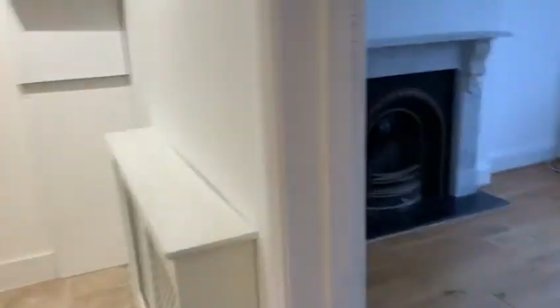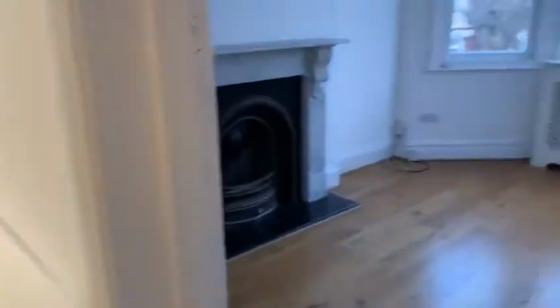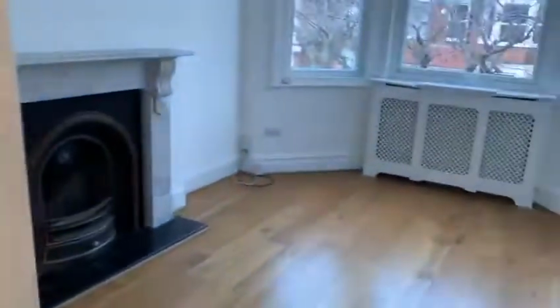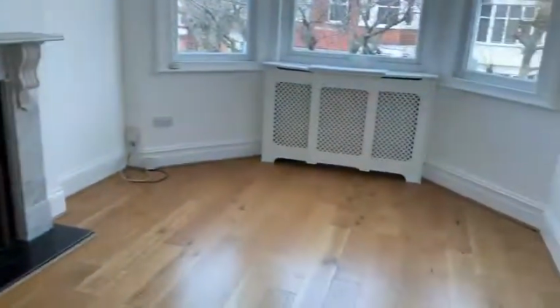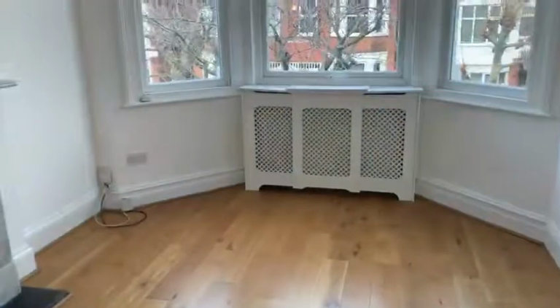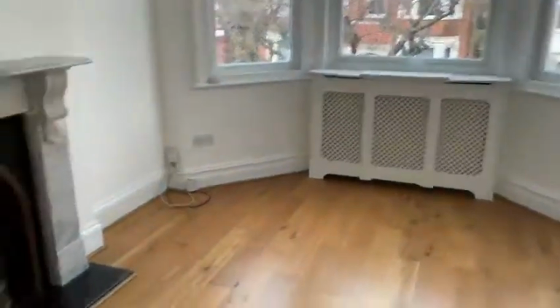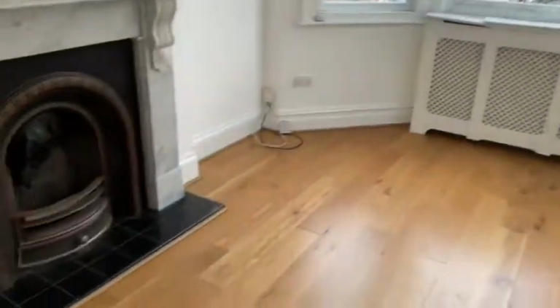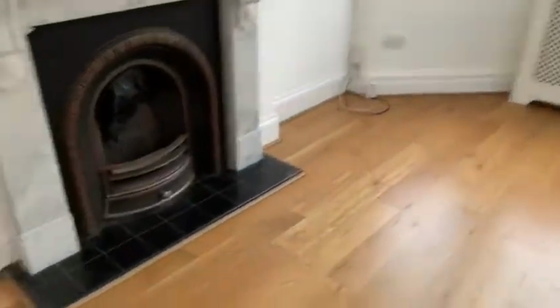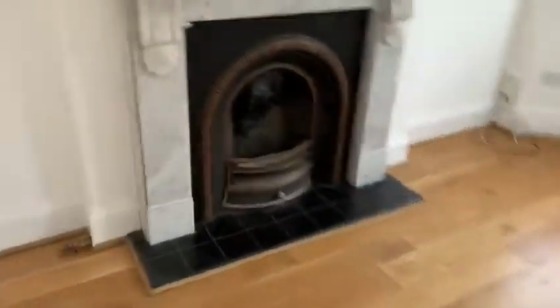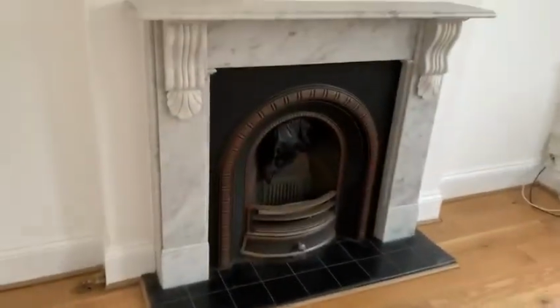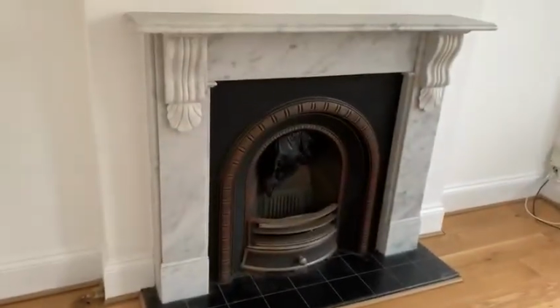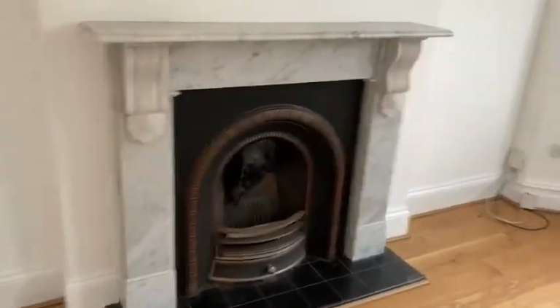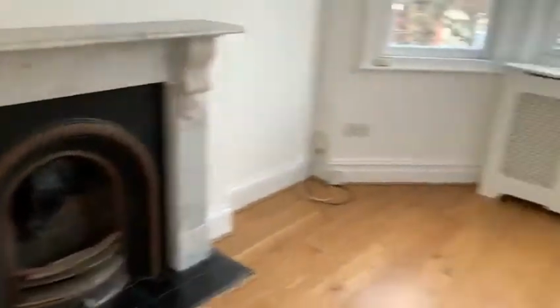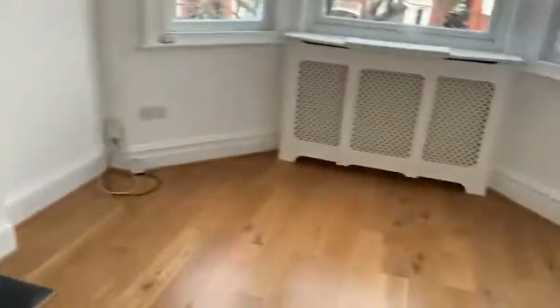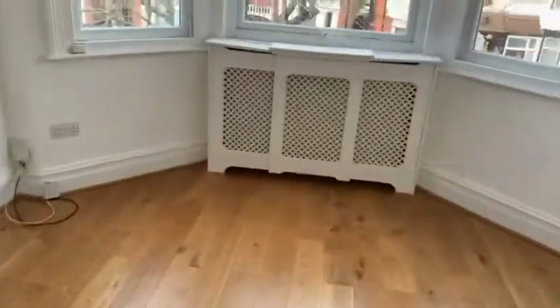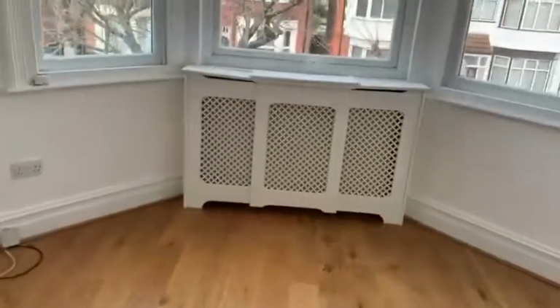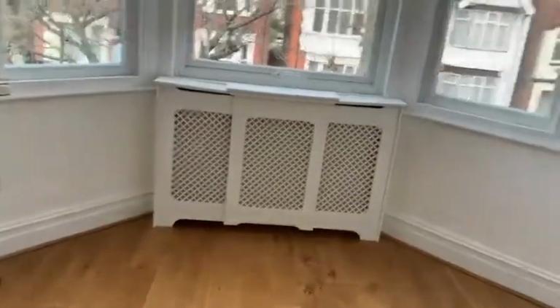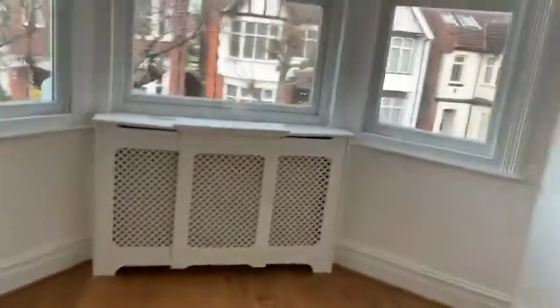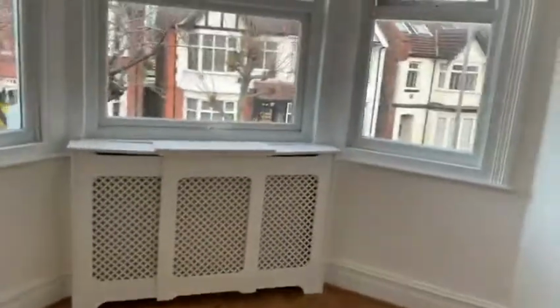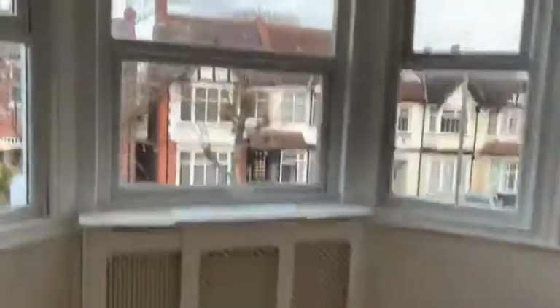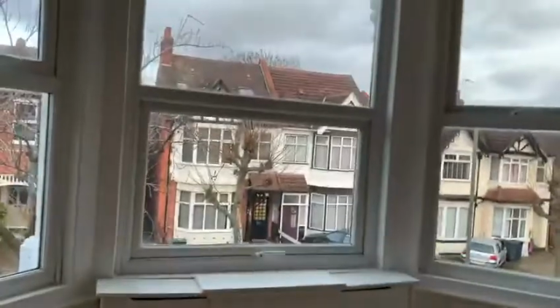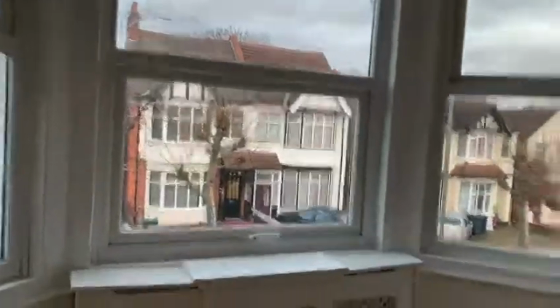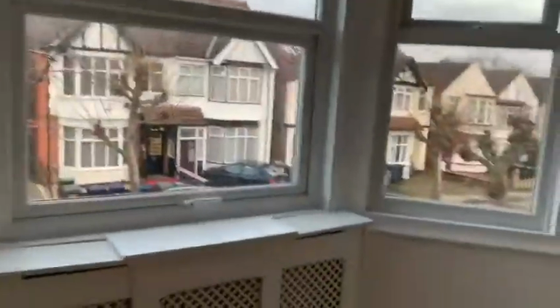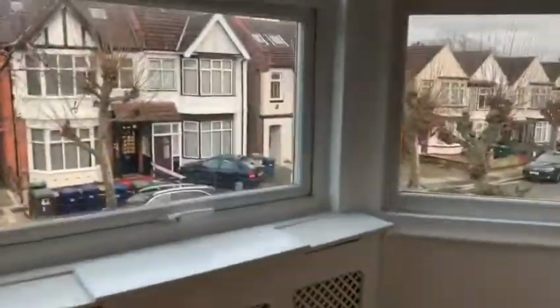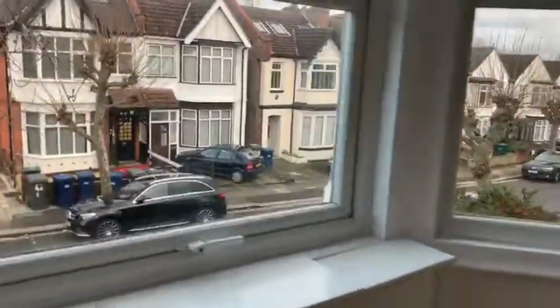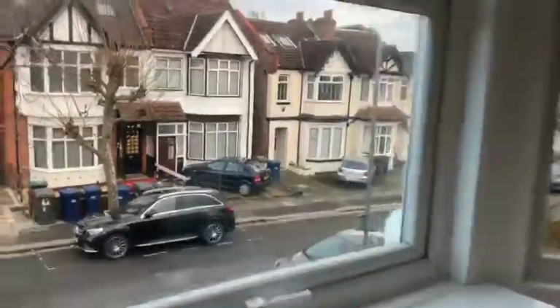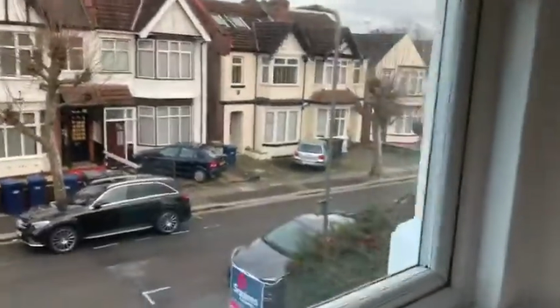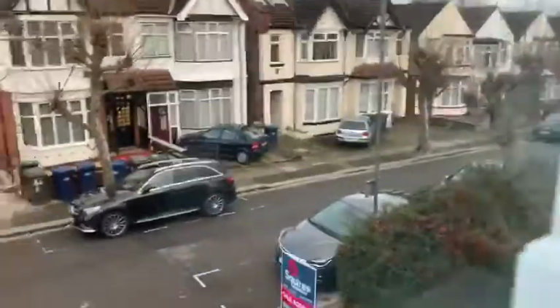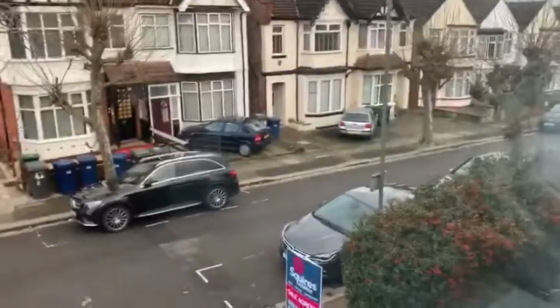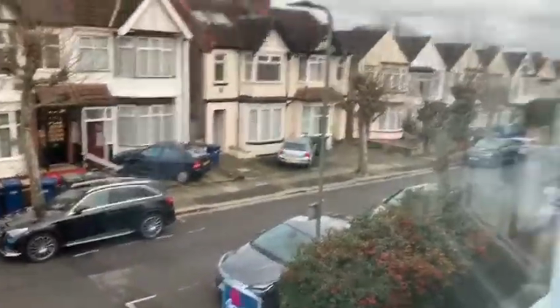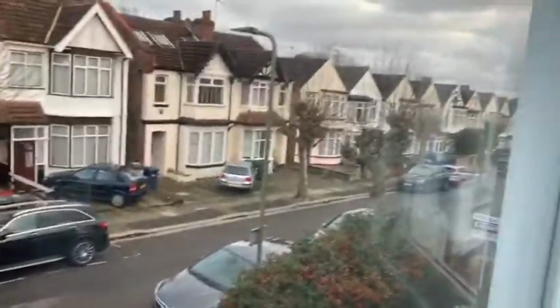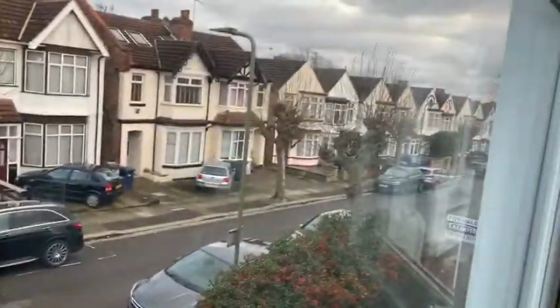You have the living room through here — nice mantelpiece, bay windows. Audley Road is actually quite picturesque; it's a nice road.